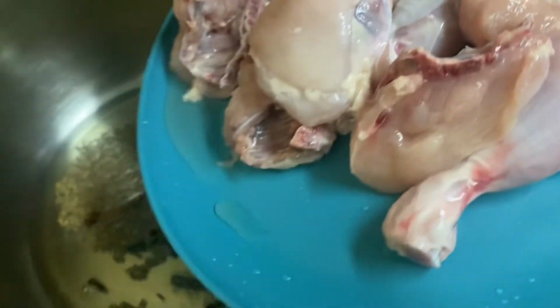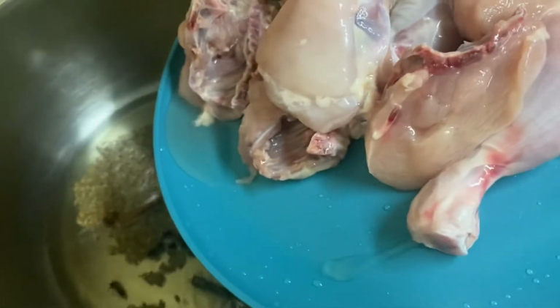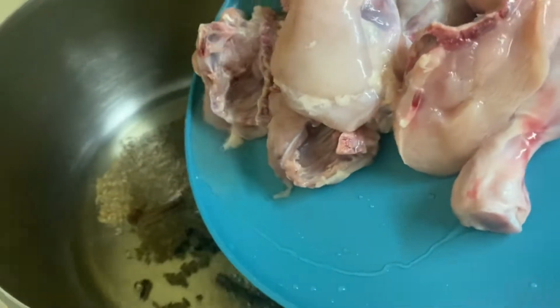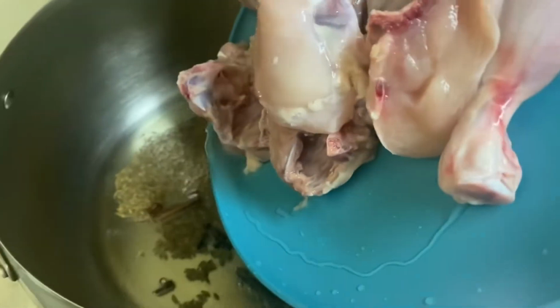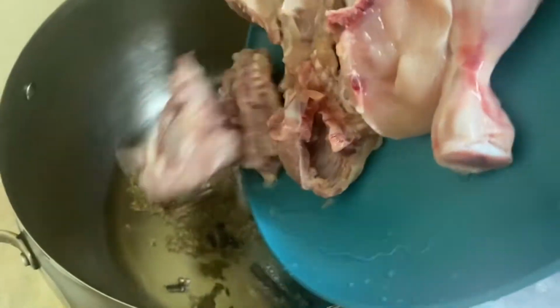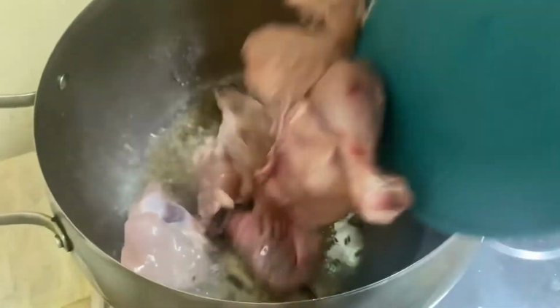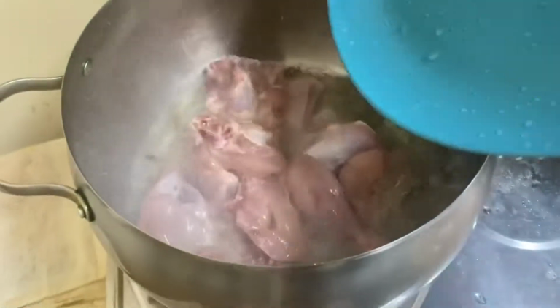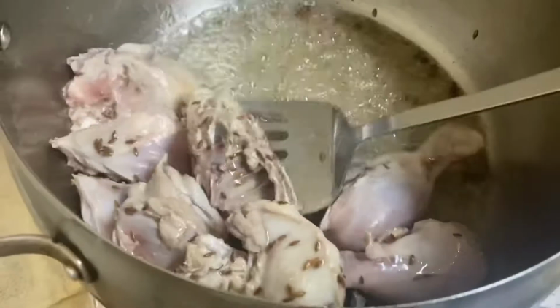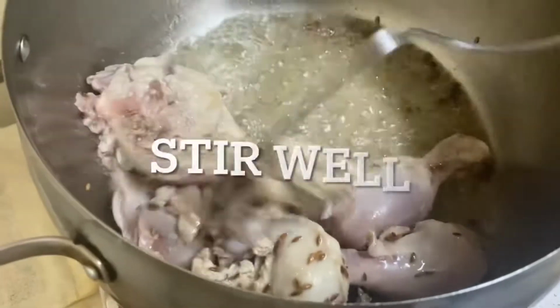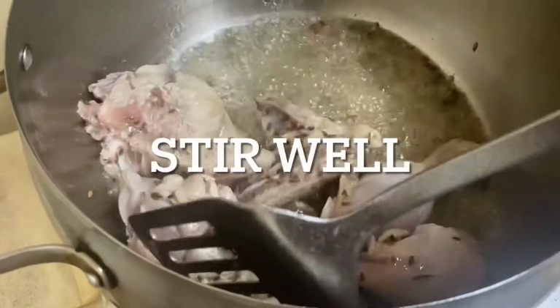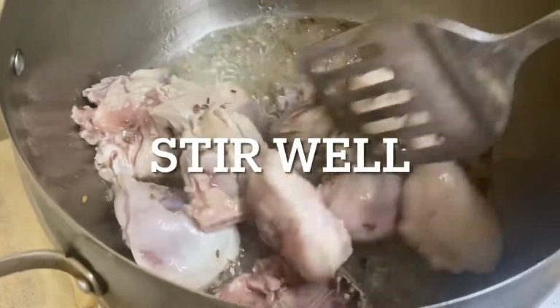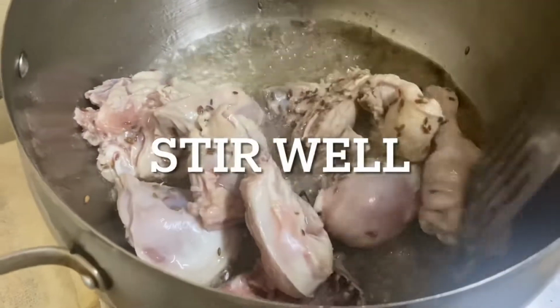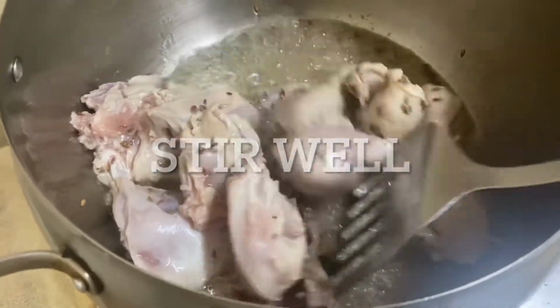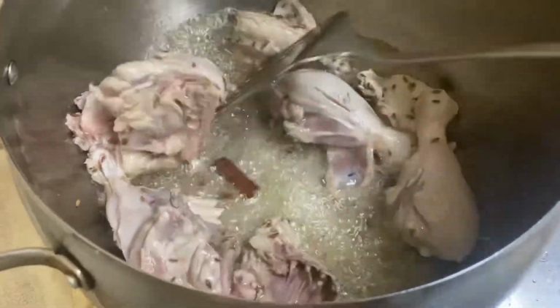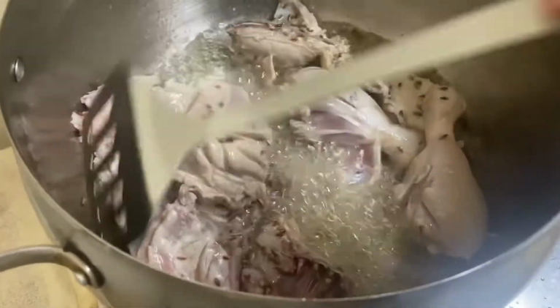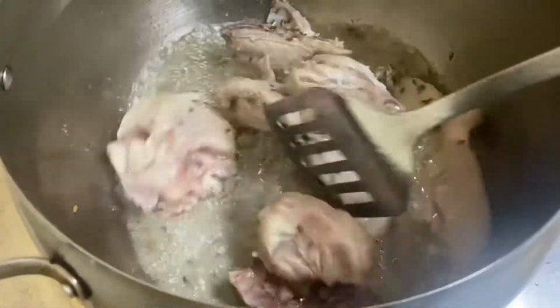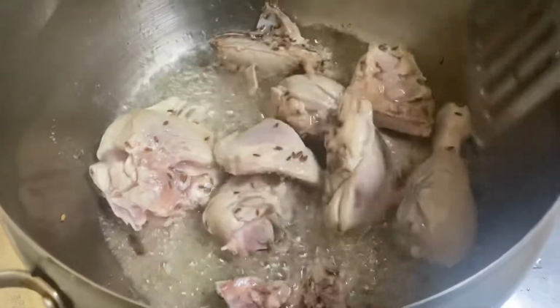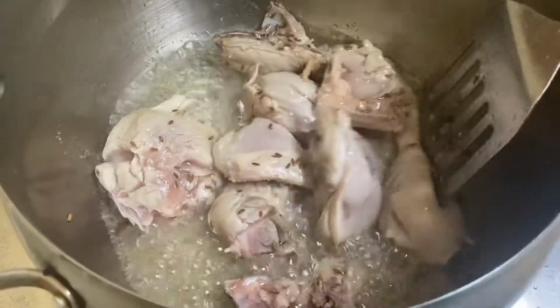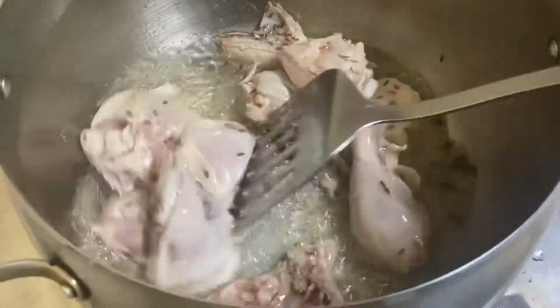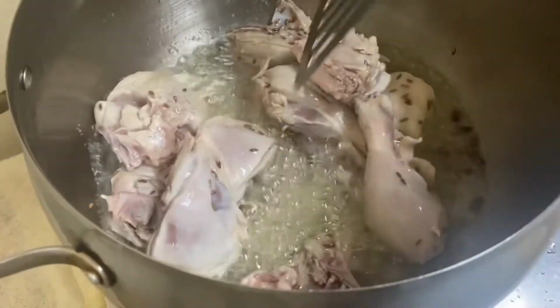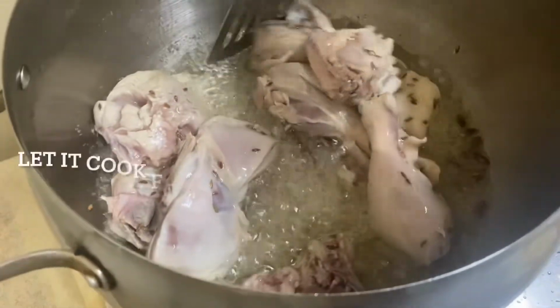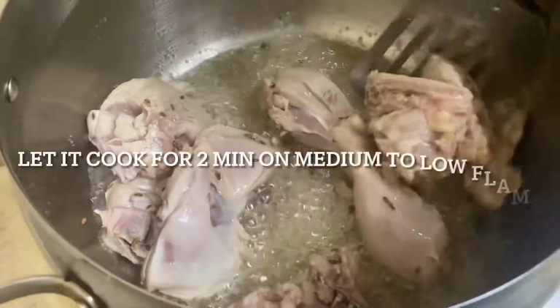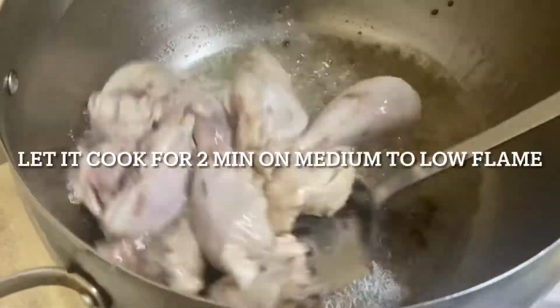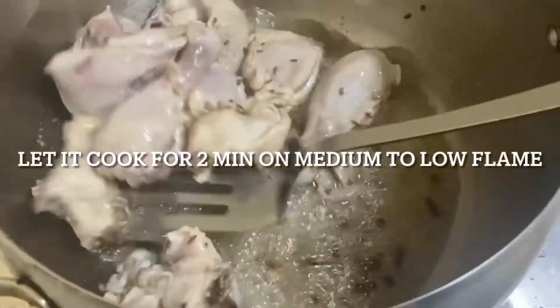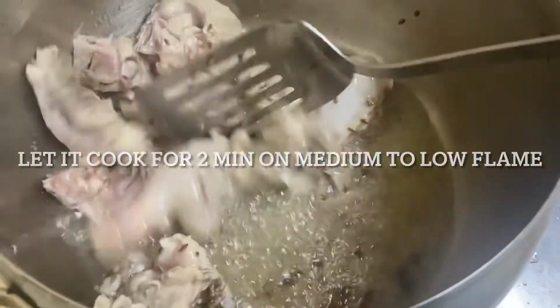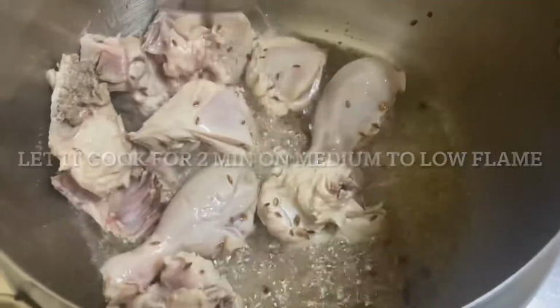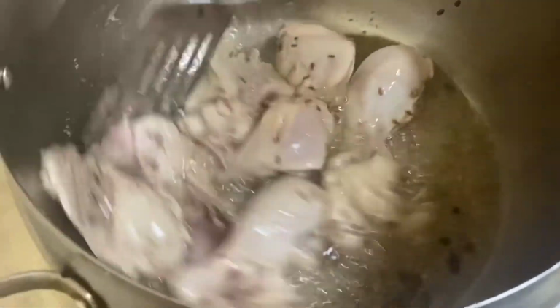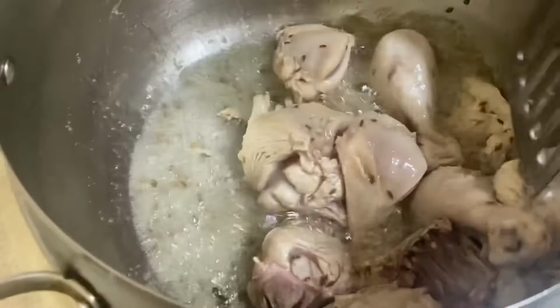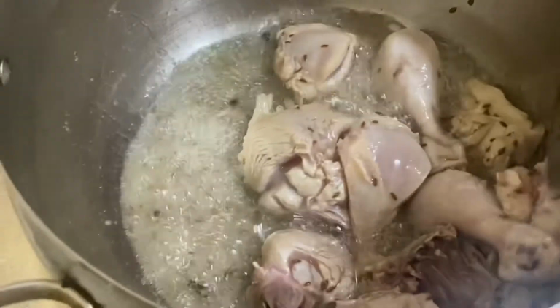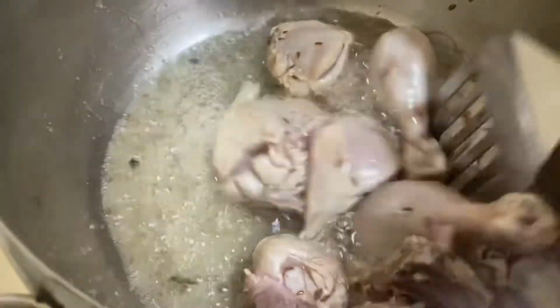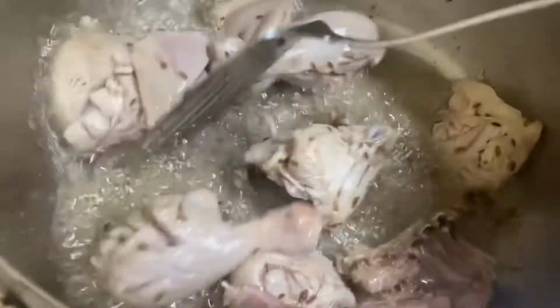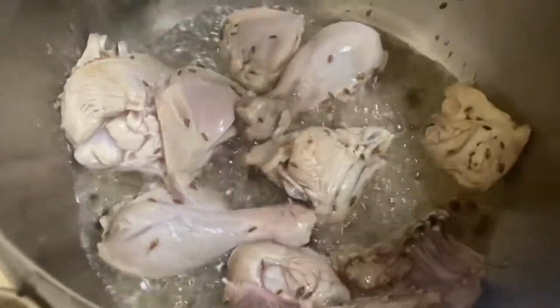Now add the chicken into it — I've already washed the chicken. Stir well and let it cook for around one to two minutes.